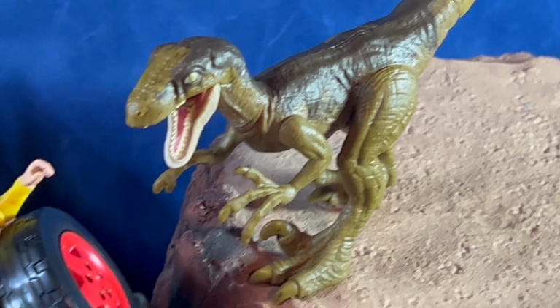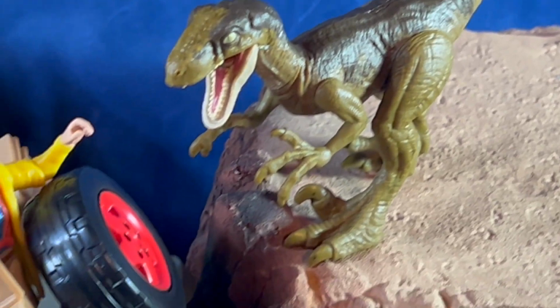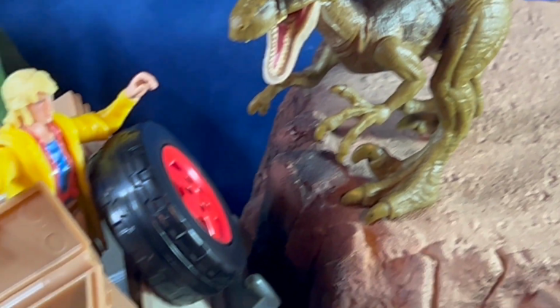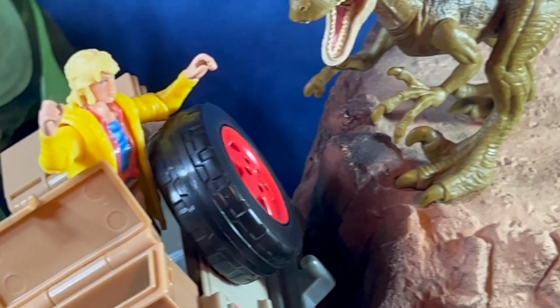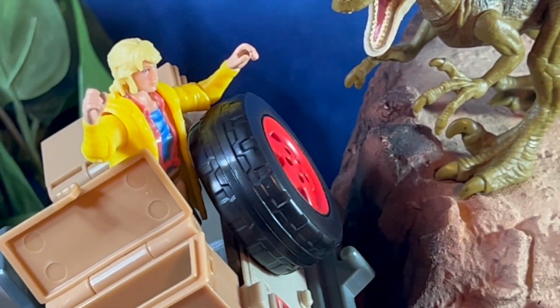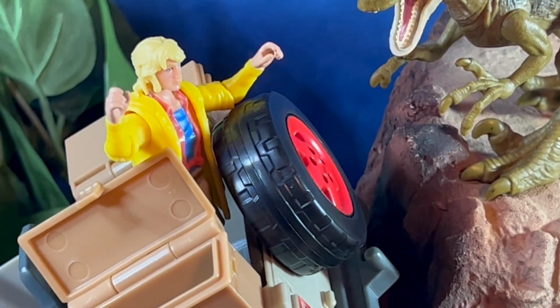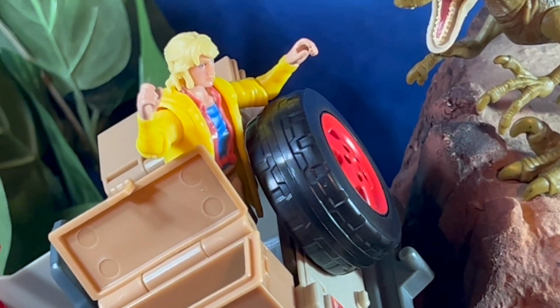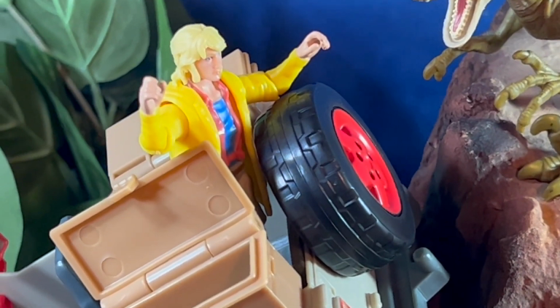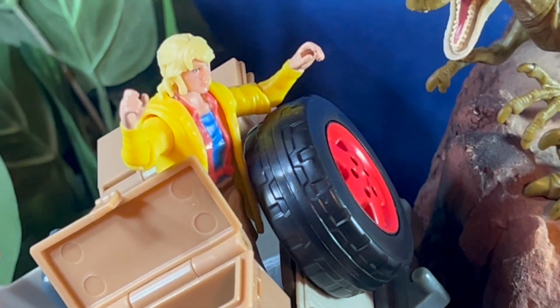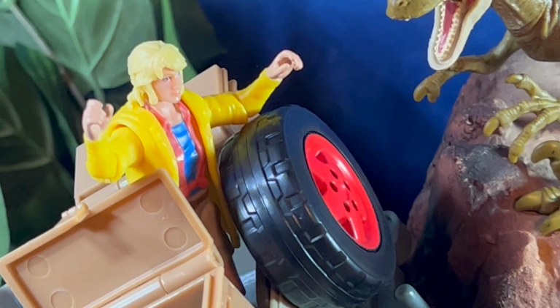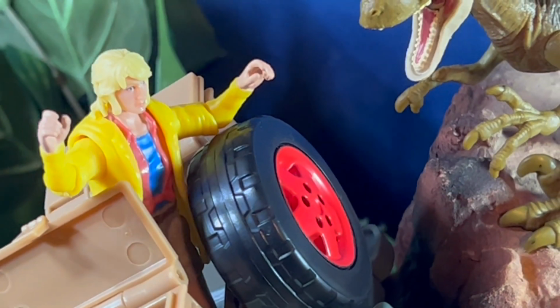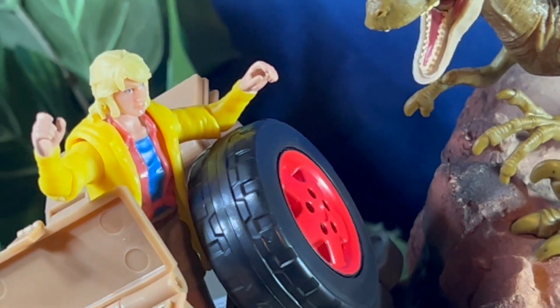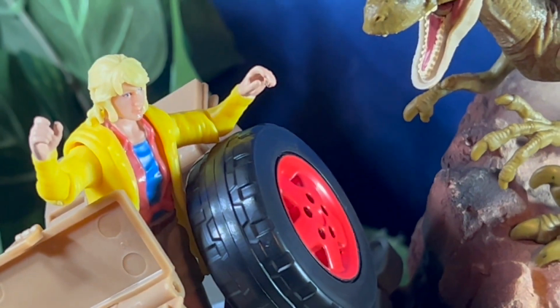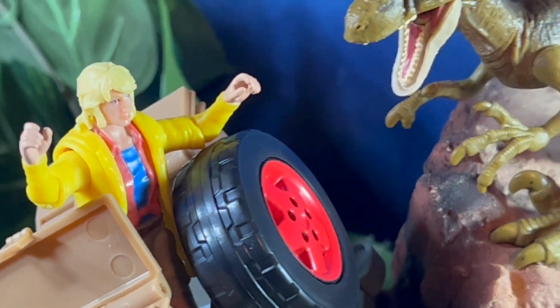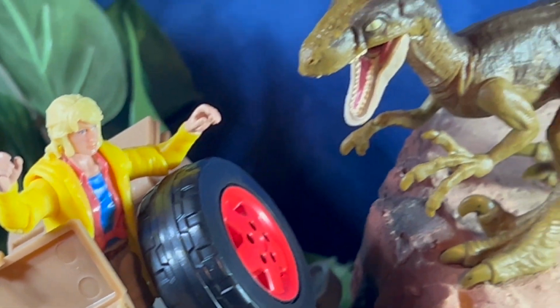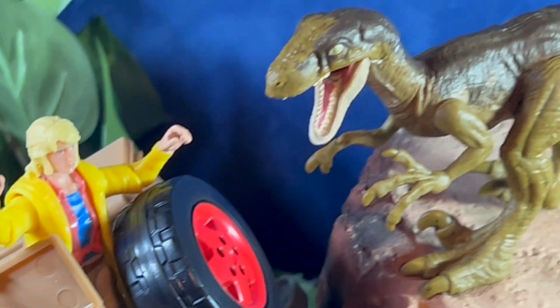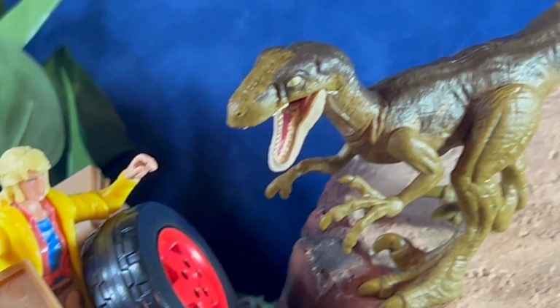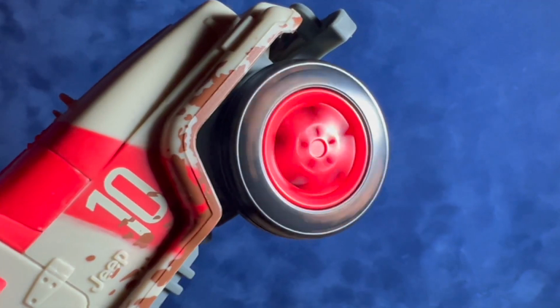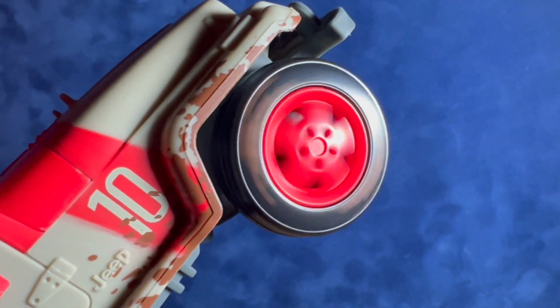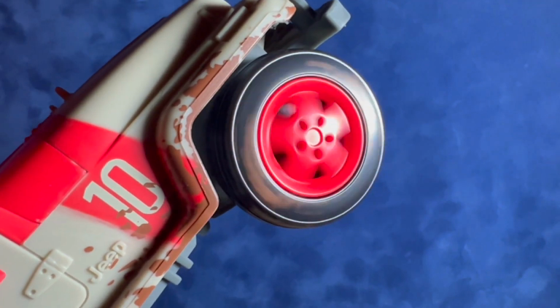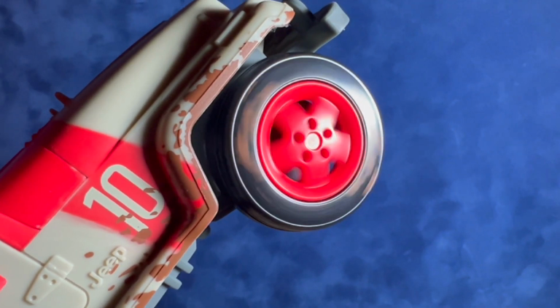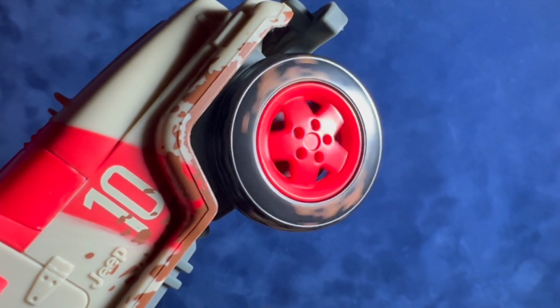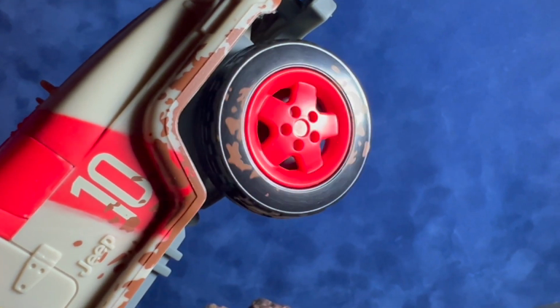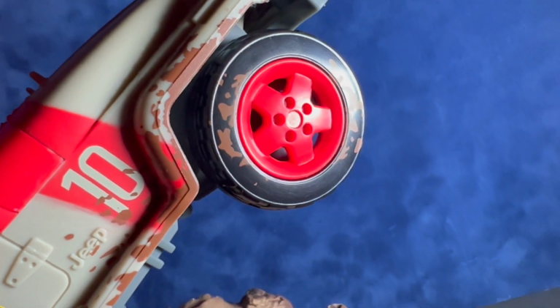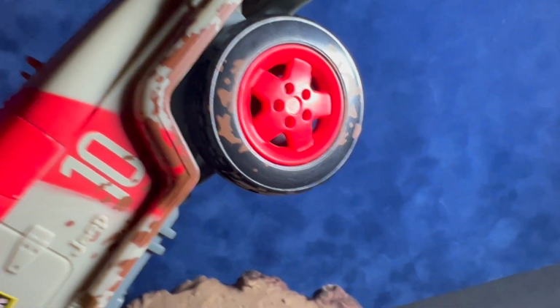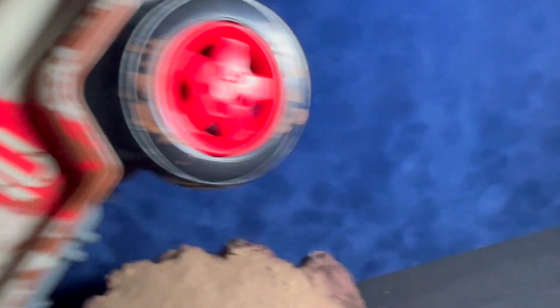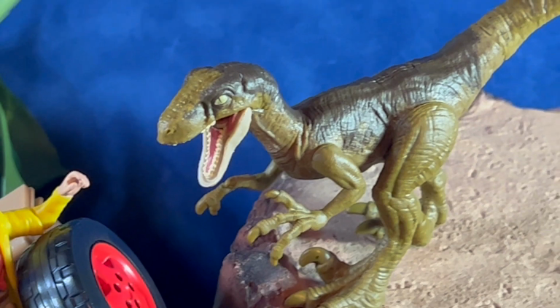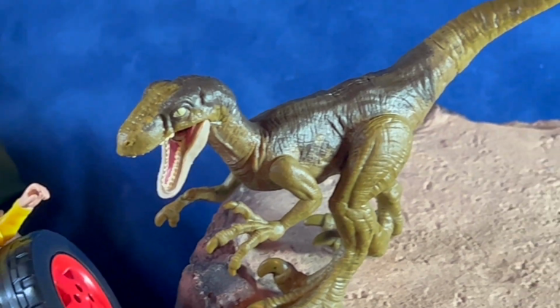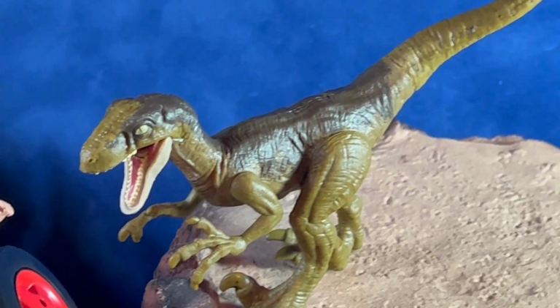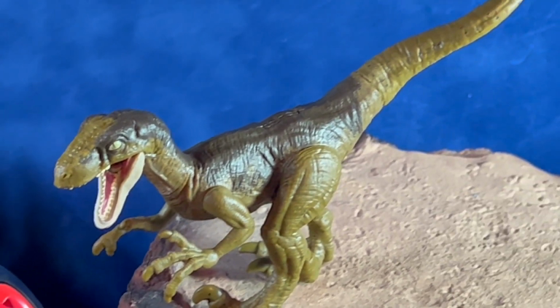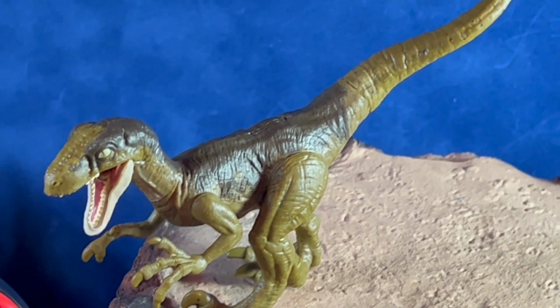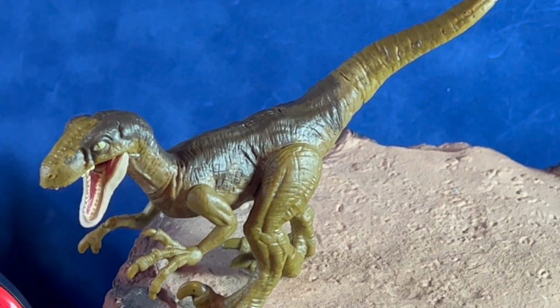There are some storage containers in the back that can open up. The wheels do spin freely. The Velociraptor's mouth opens up, and the legs and arms can rotate.